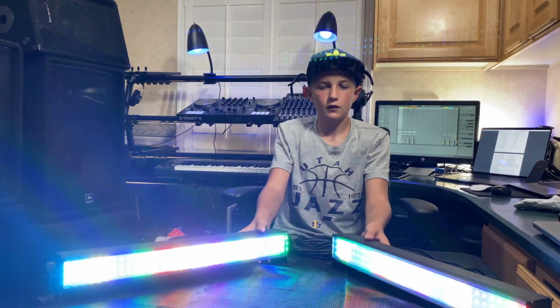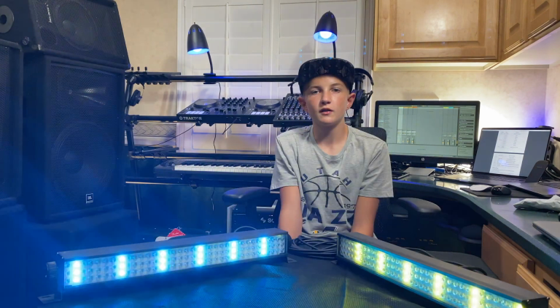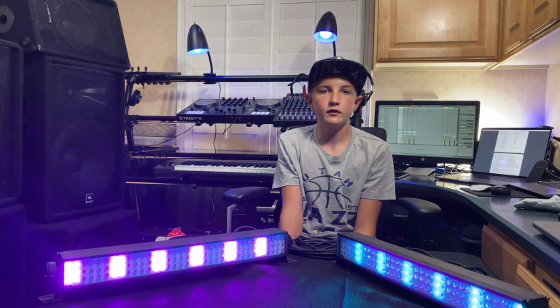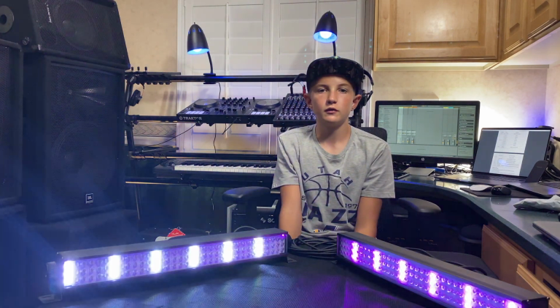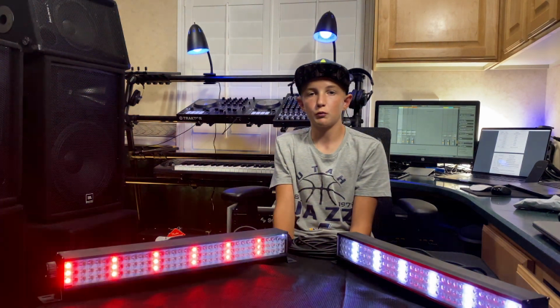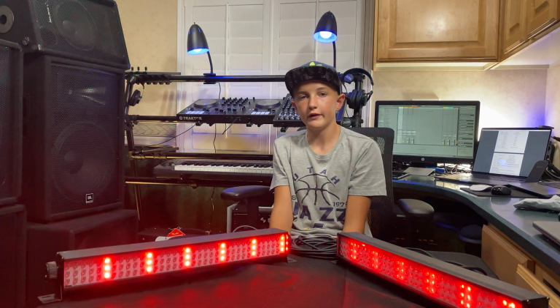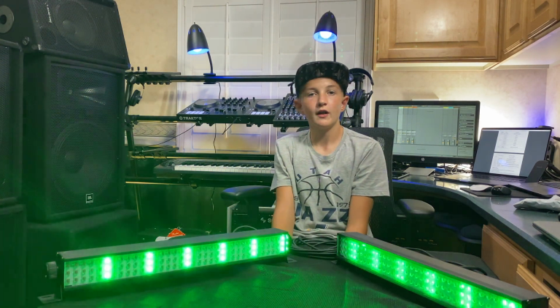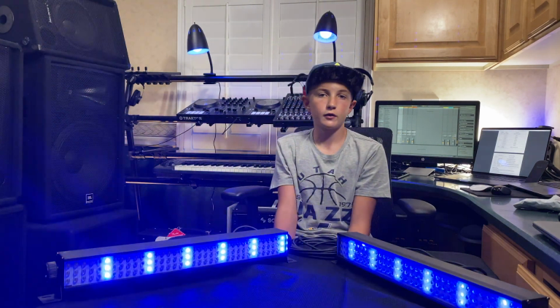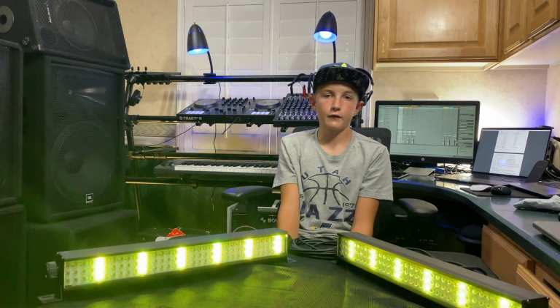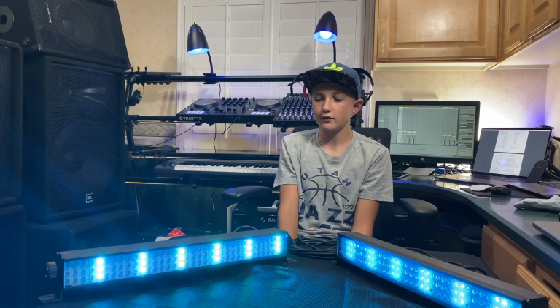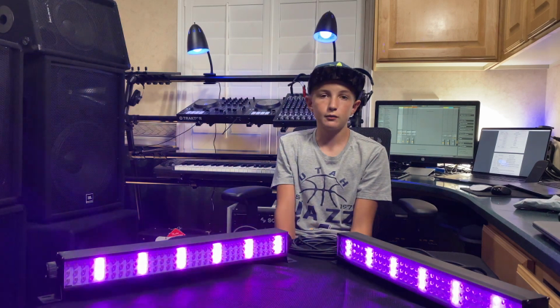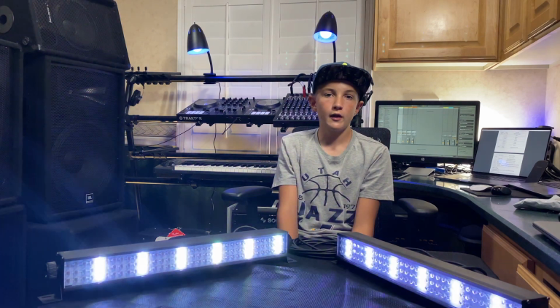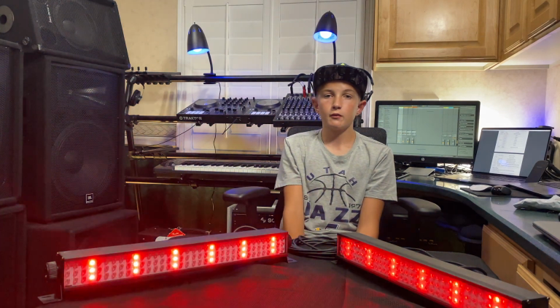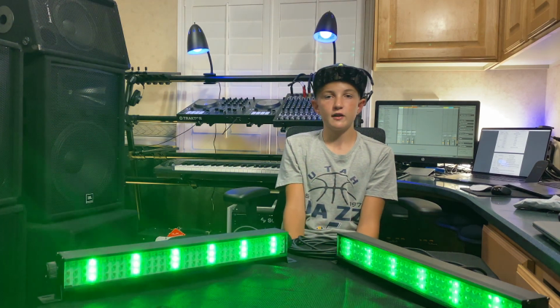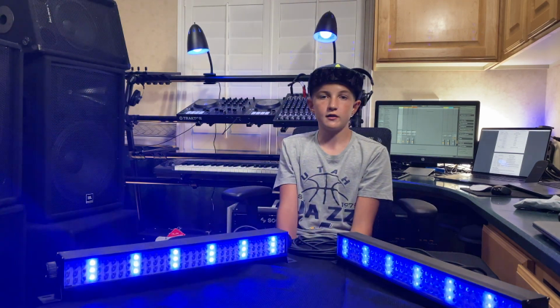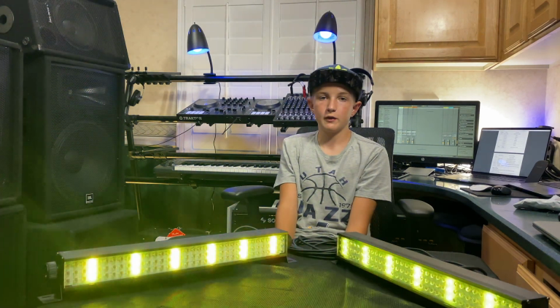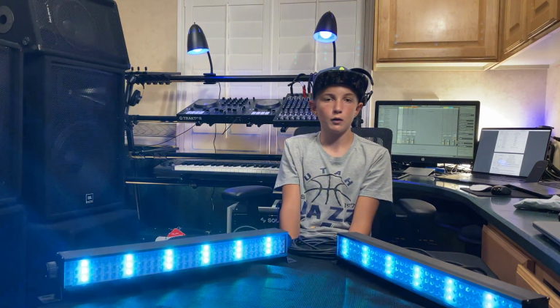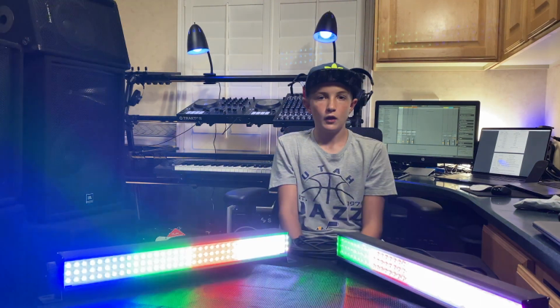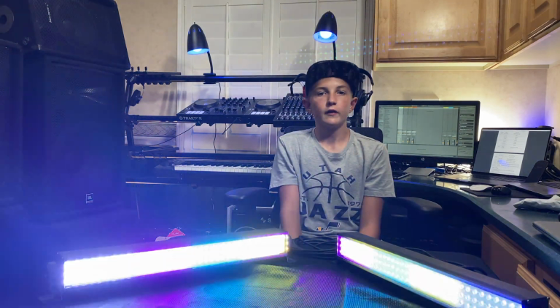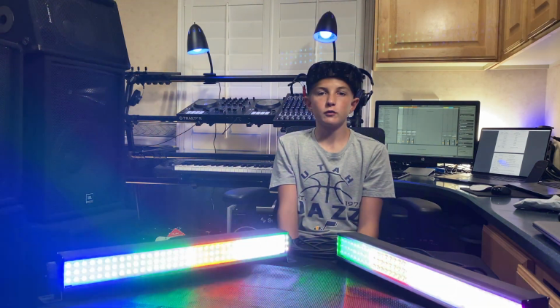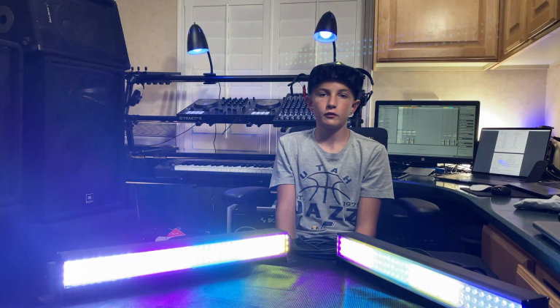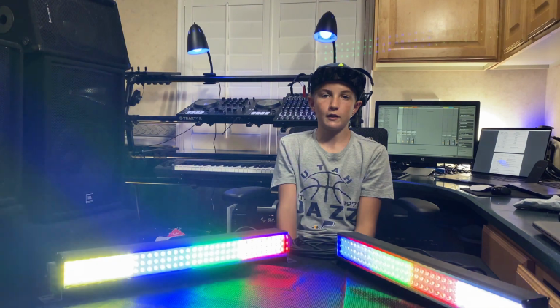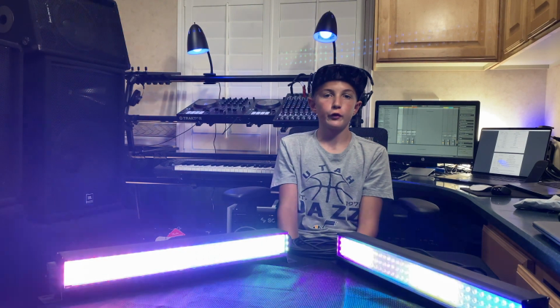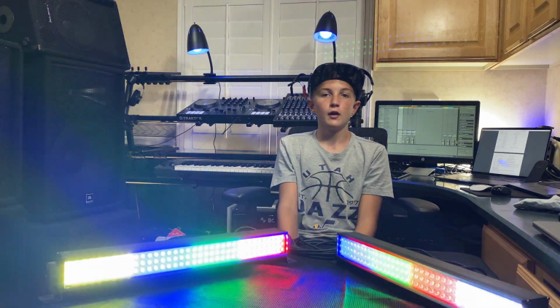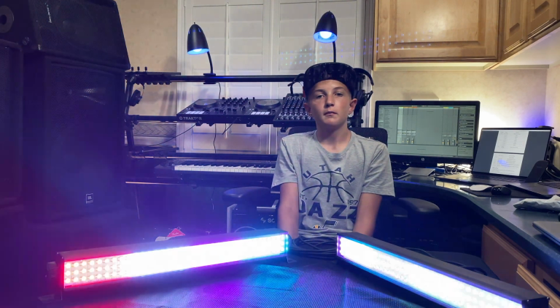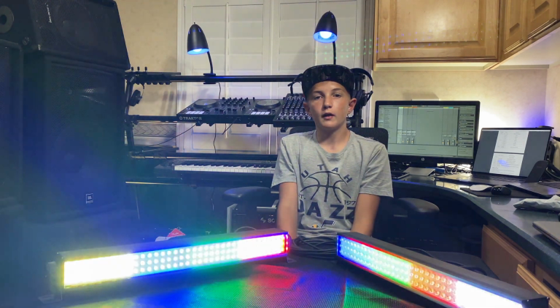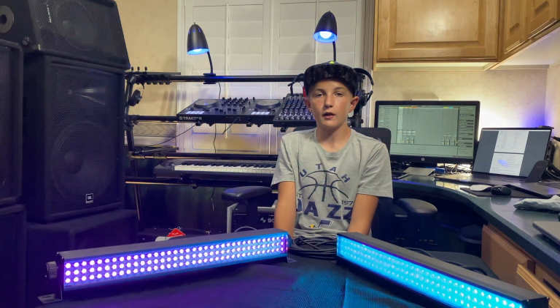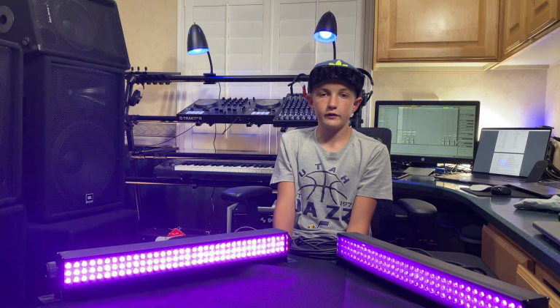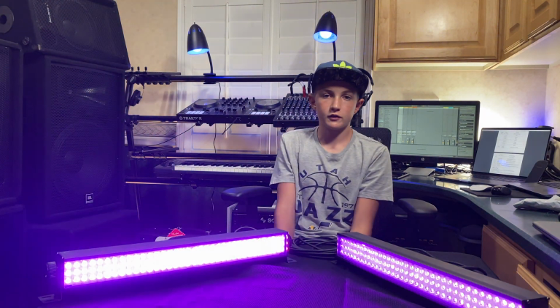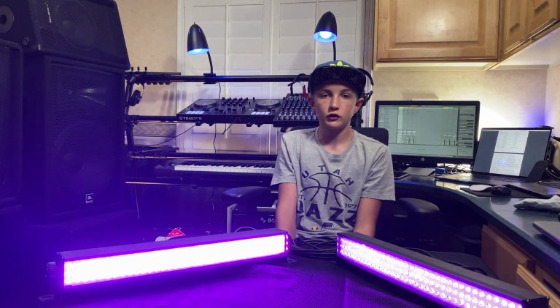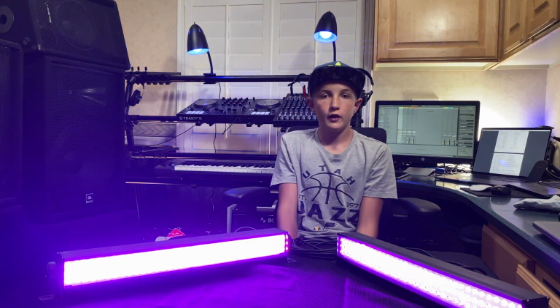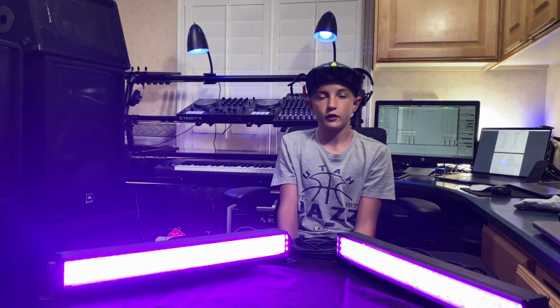We can continue to add on more LEDs, as long as we have the lights and the cables, and we can just daisy chain to as many as we want. In the future, we can also customize it further by buying a DMX controller and software.